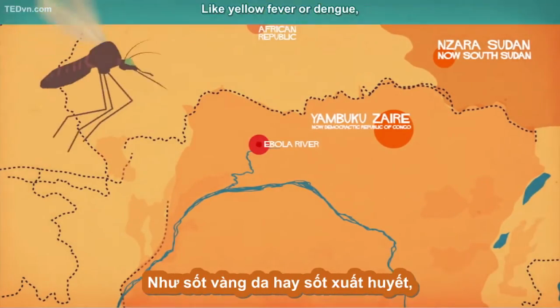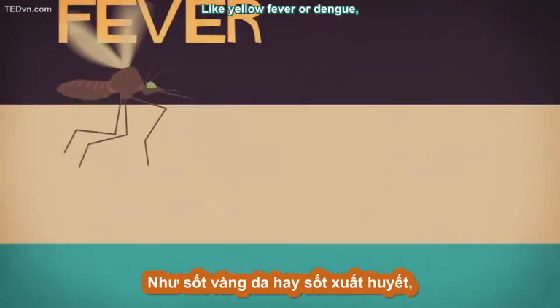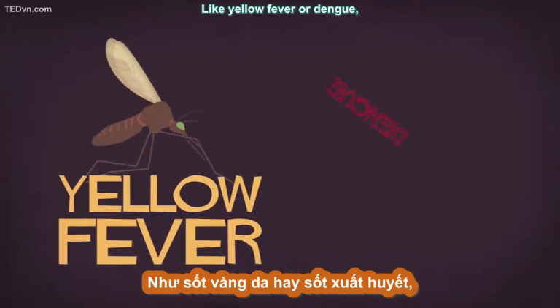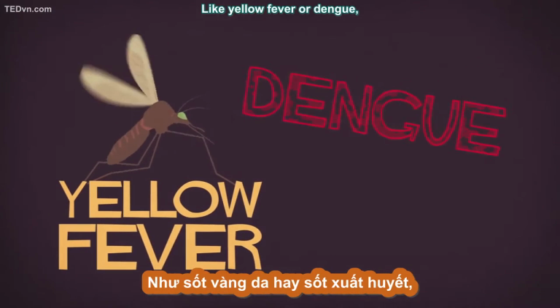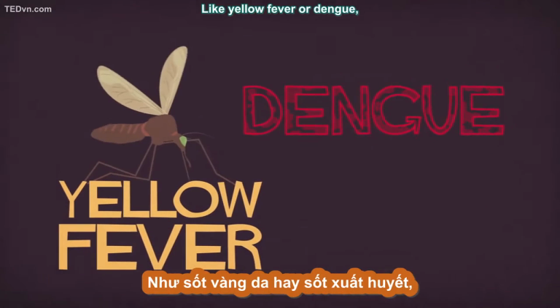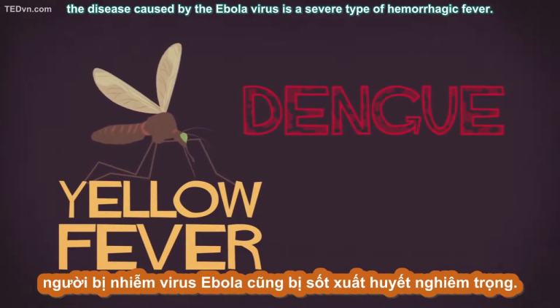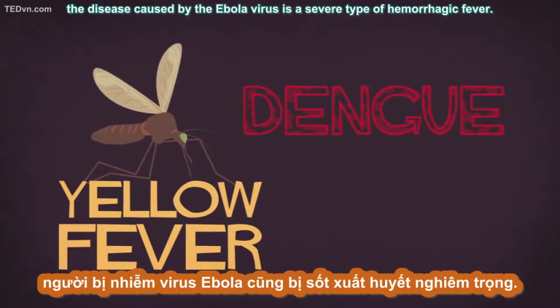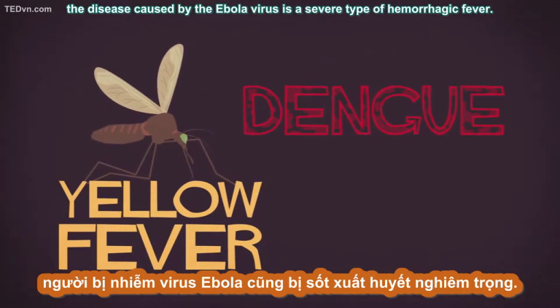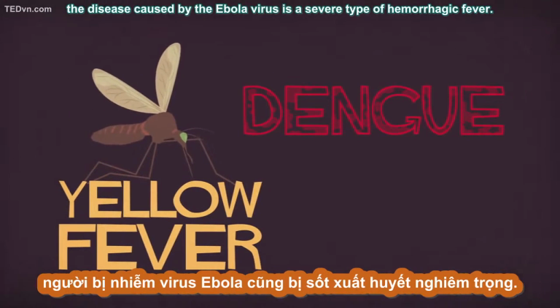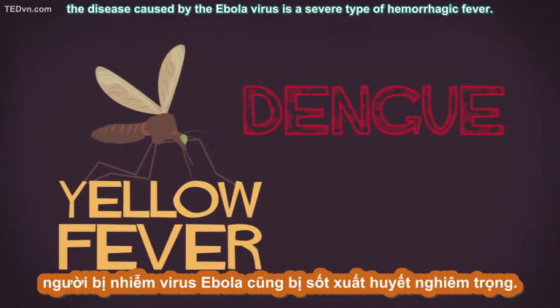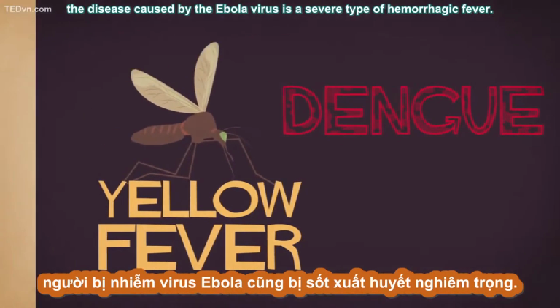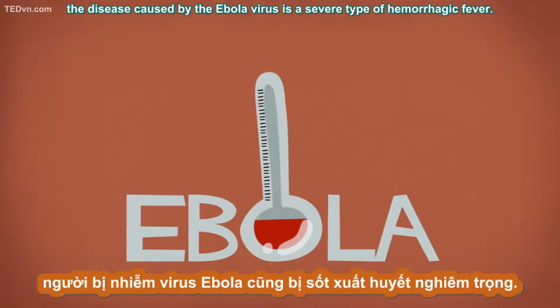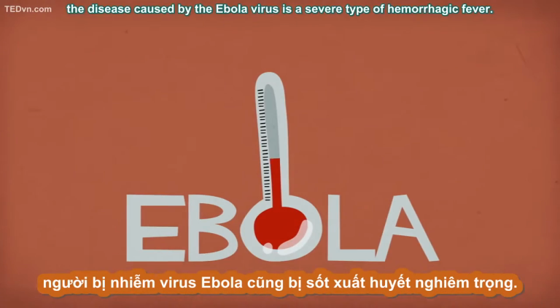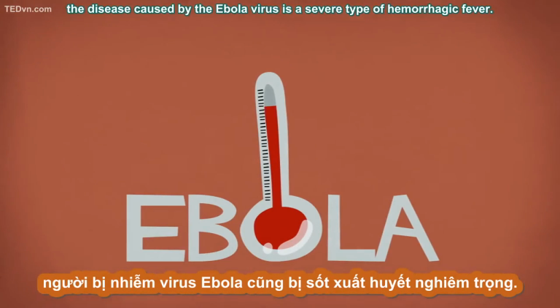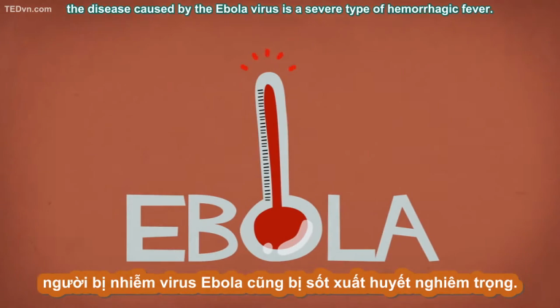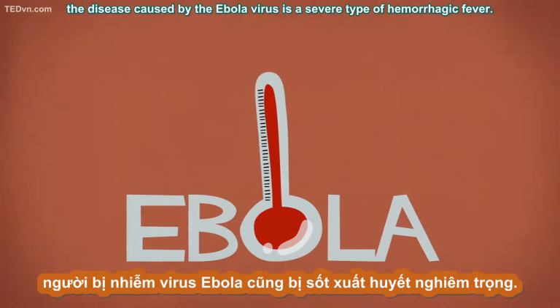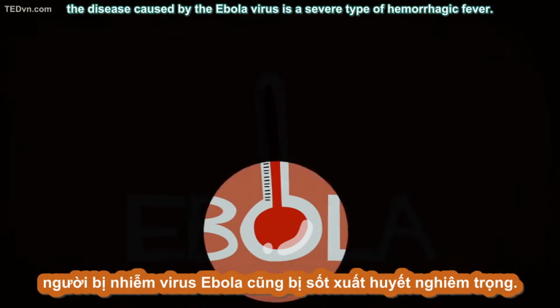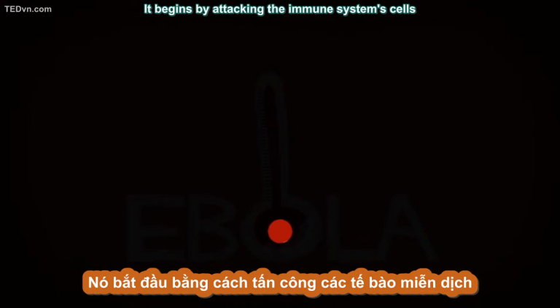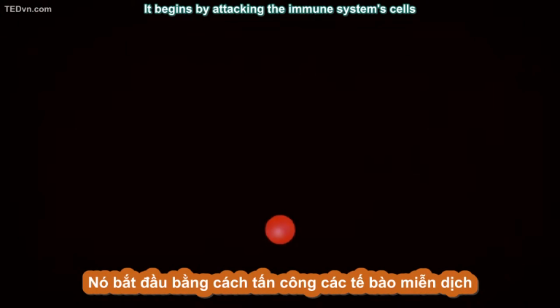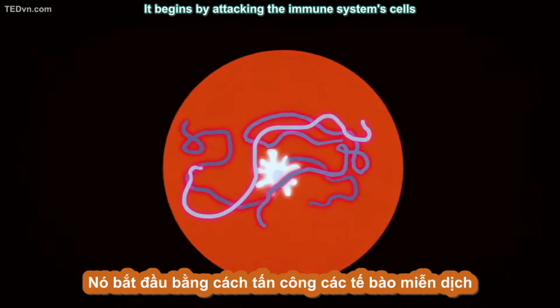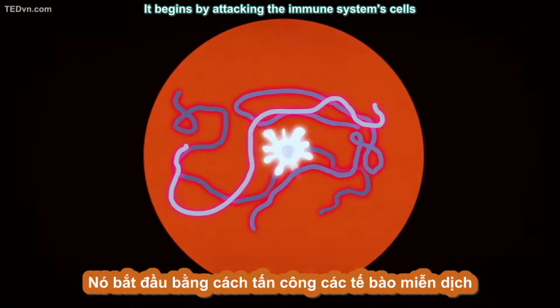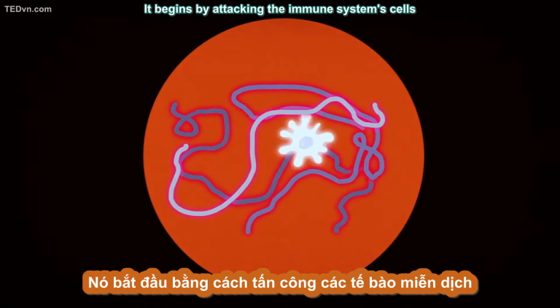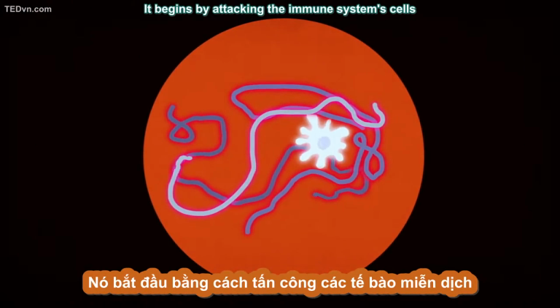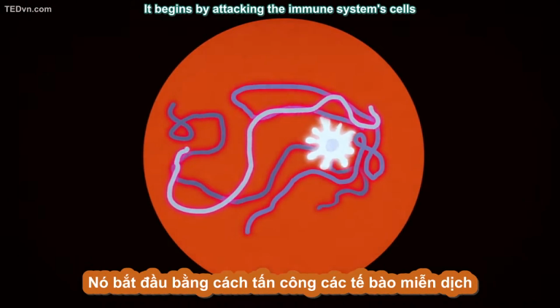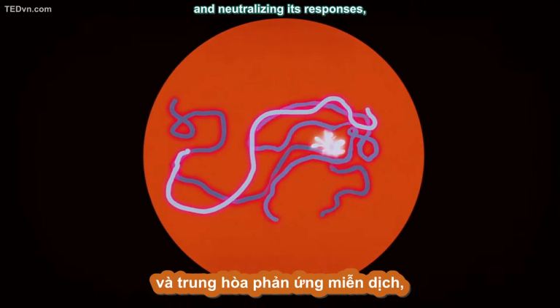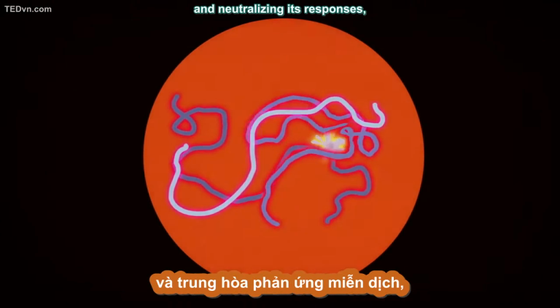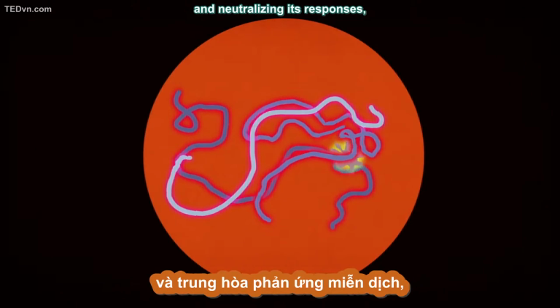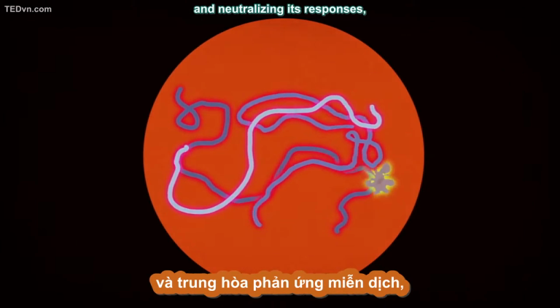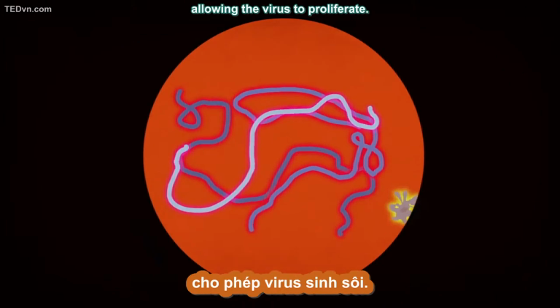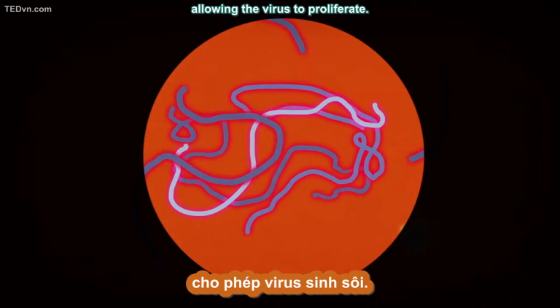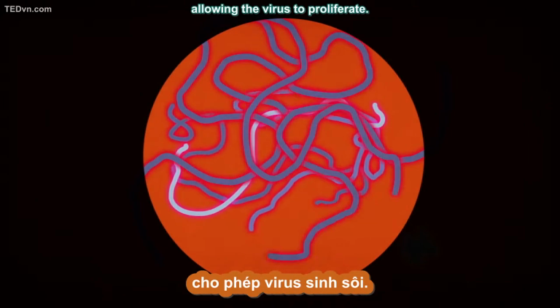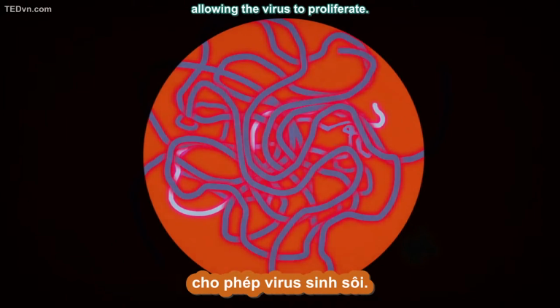Like yellow fever or dengue, the disease caused by the Ebola virus is a severe type of hemorrhagic fever. It begins by attacking the immune system's cells and neutralizing its responses, allowing the virus to proliferate.